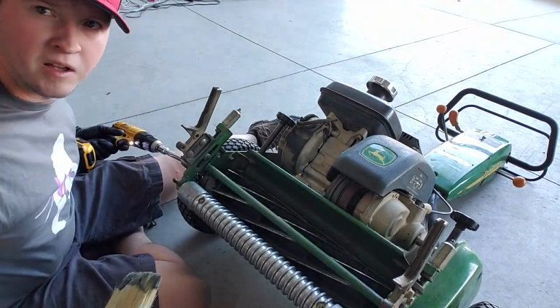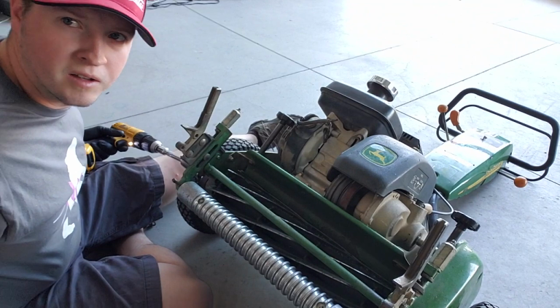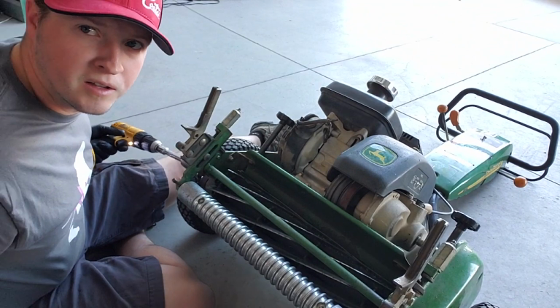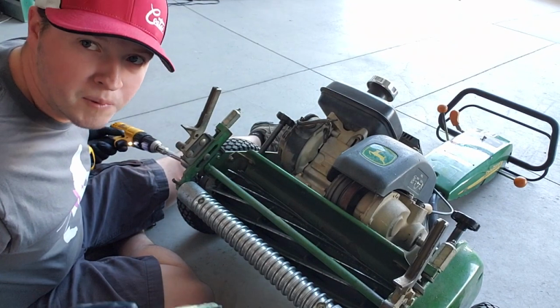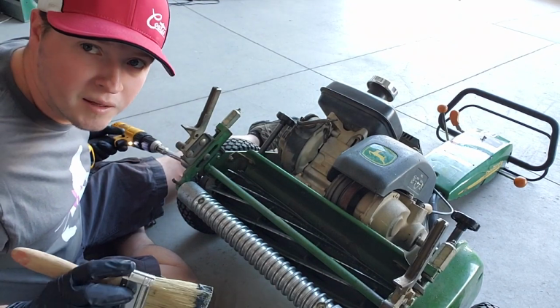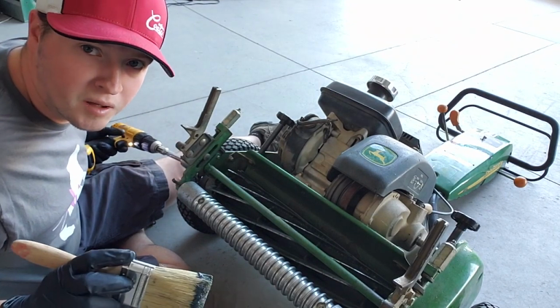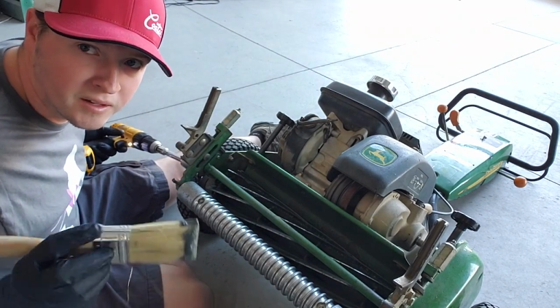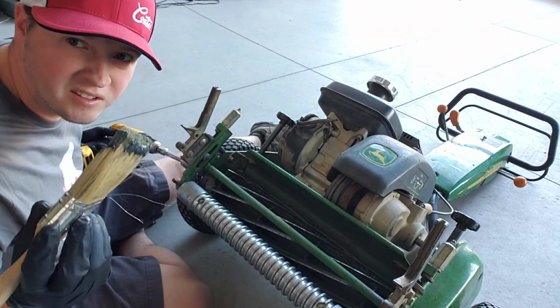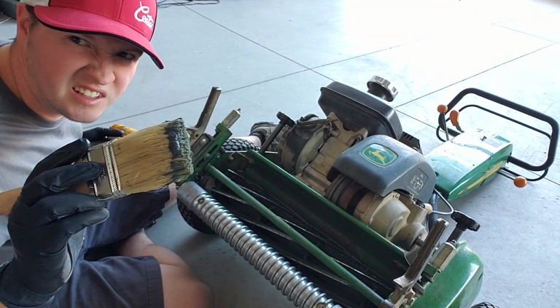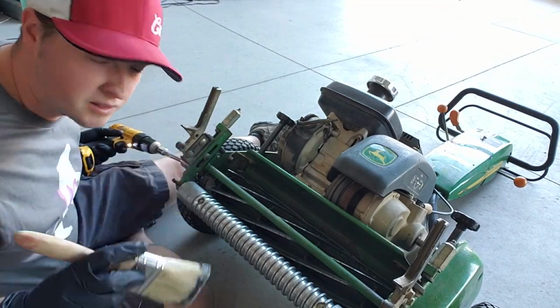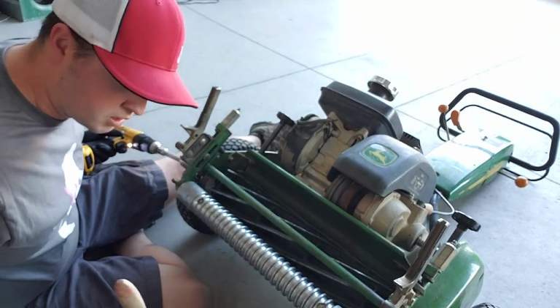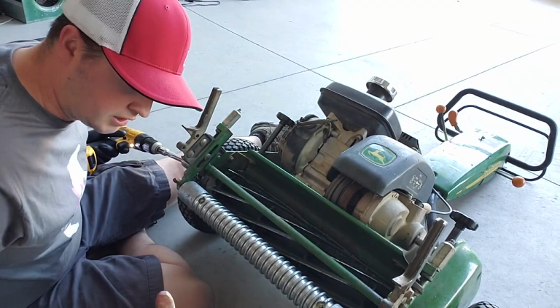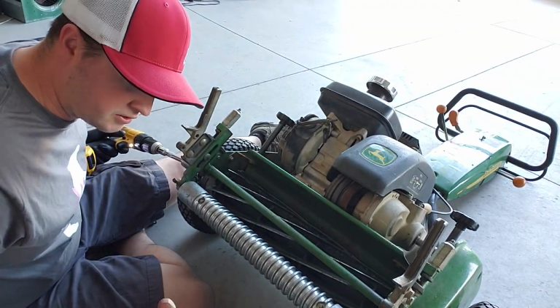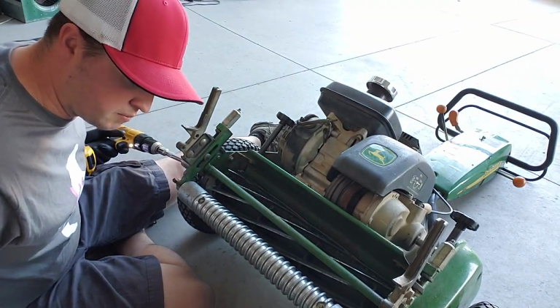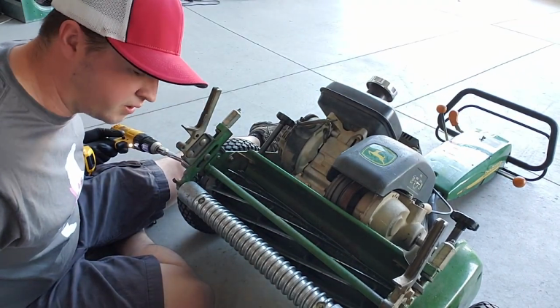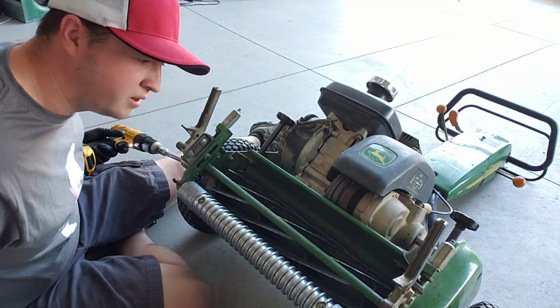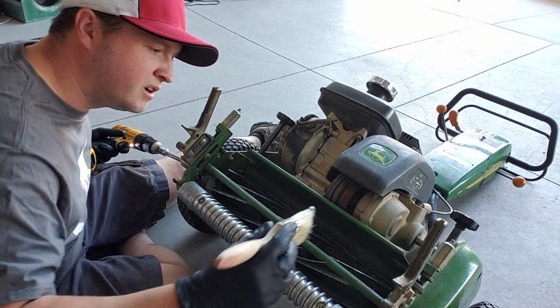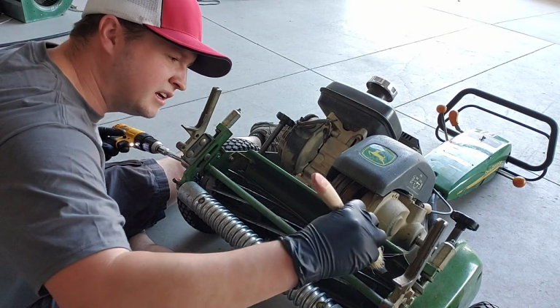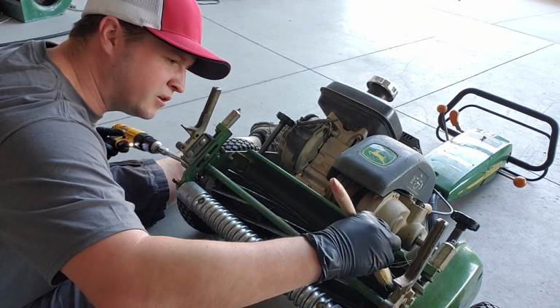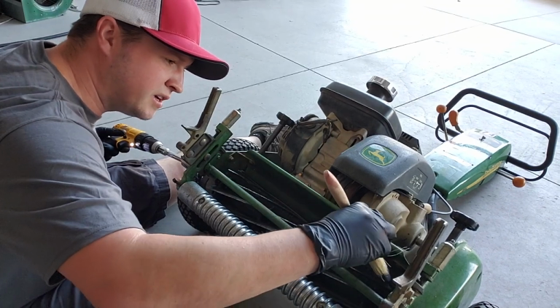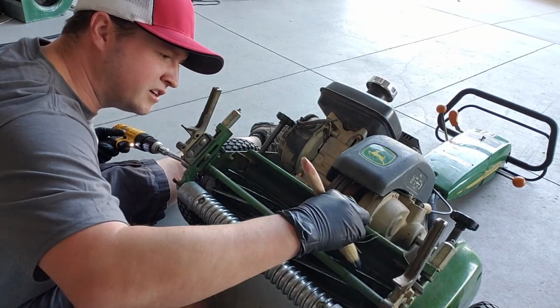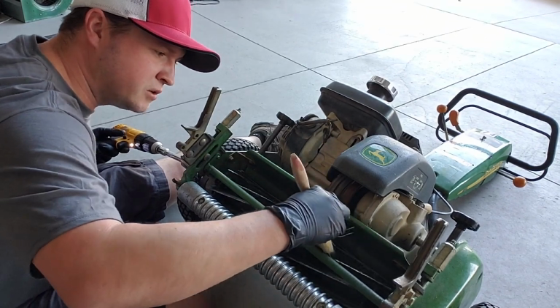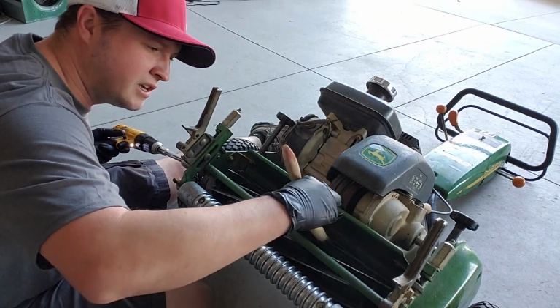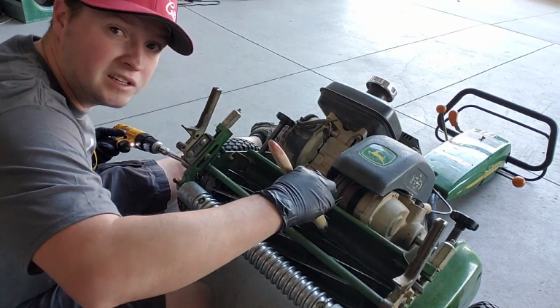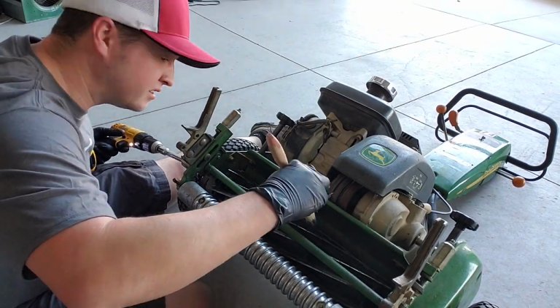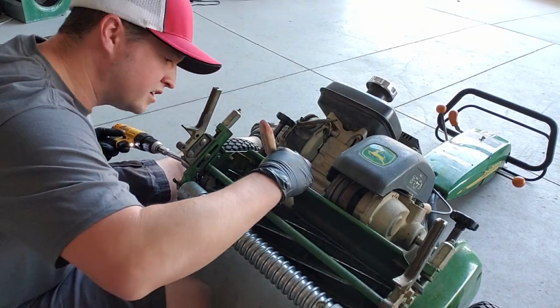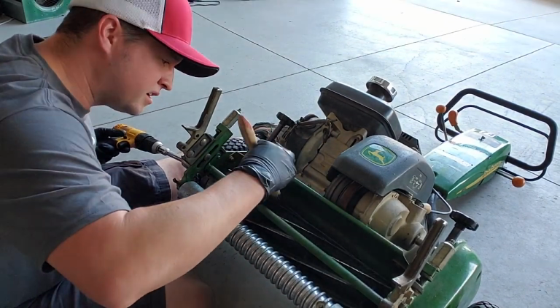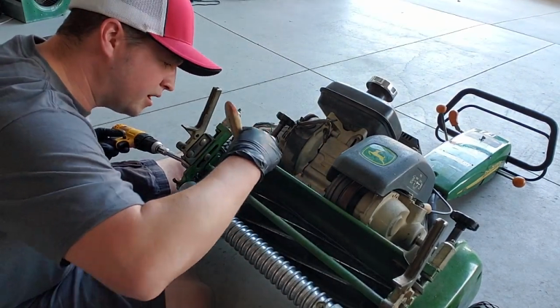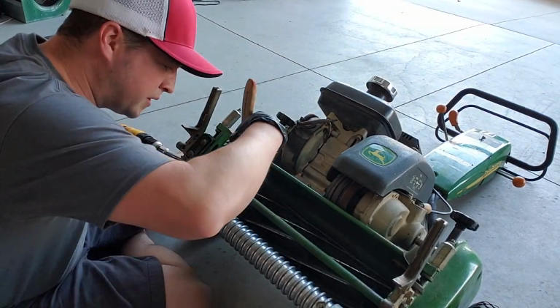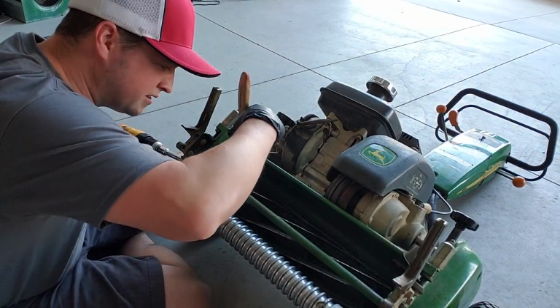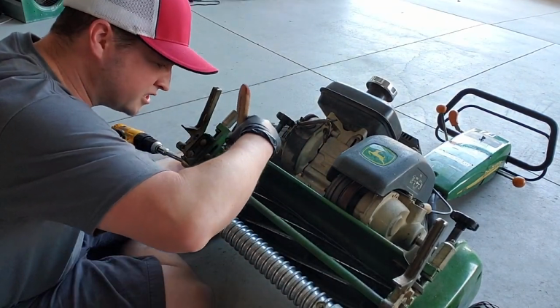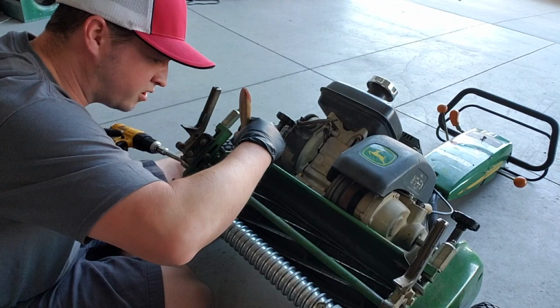This back-lapping compound is basically liquid sandpaper. What it's going to do is help make these edges sharp.